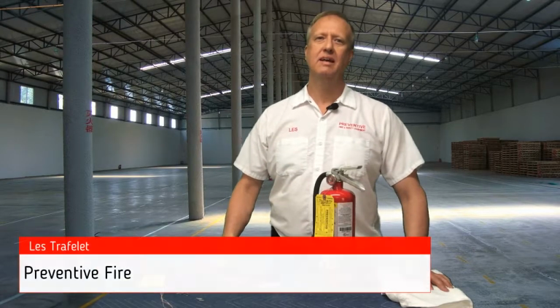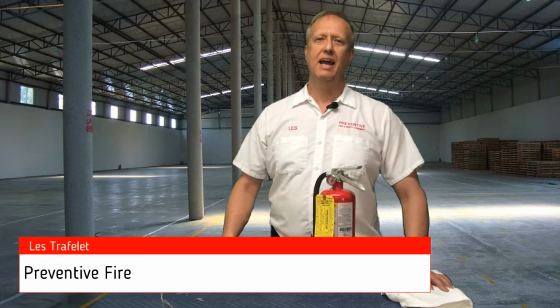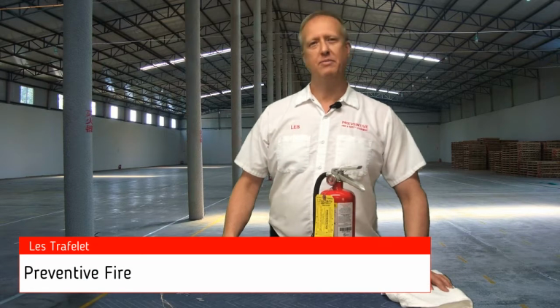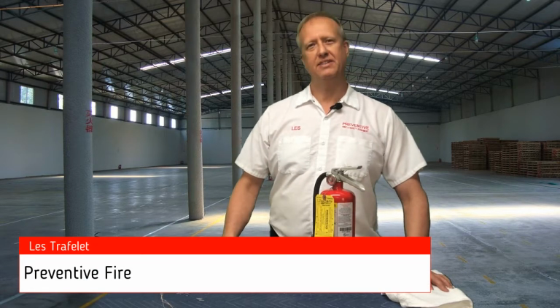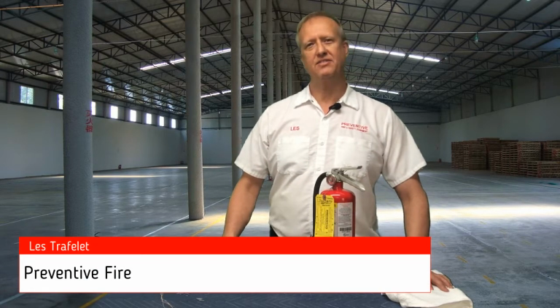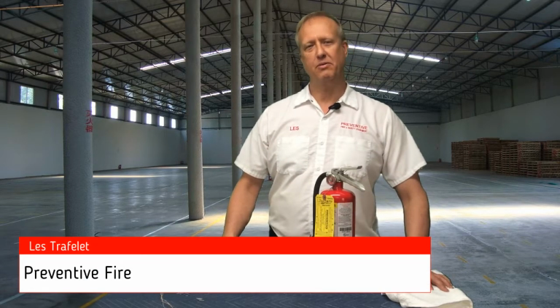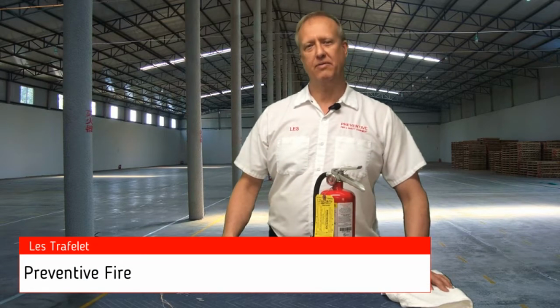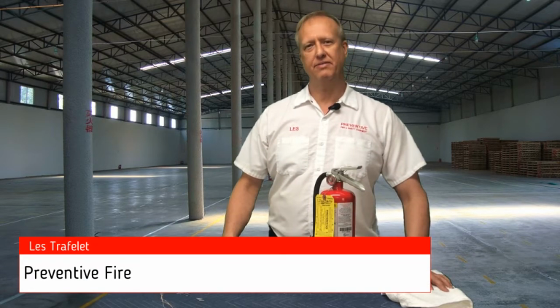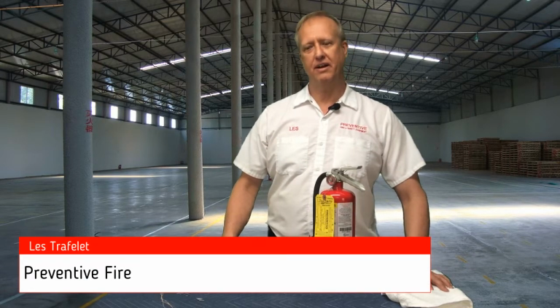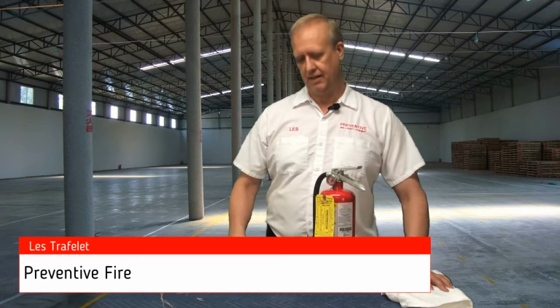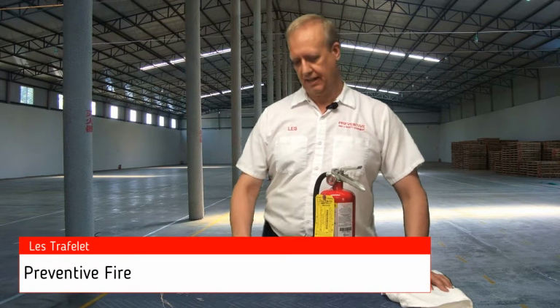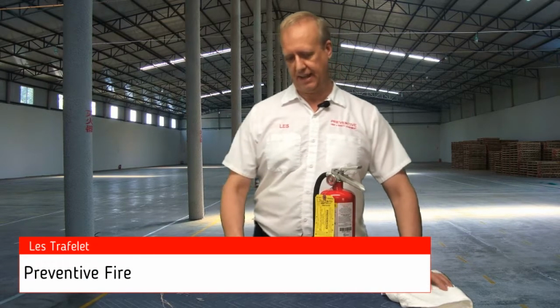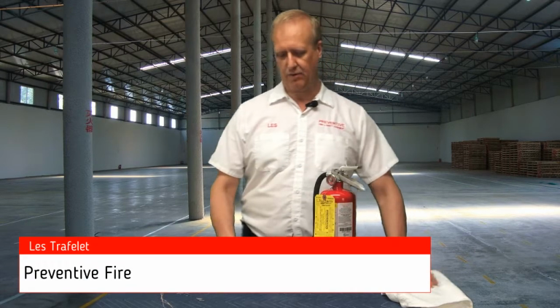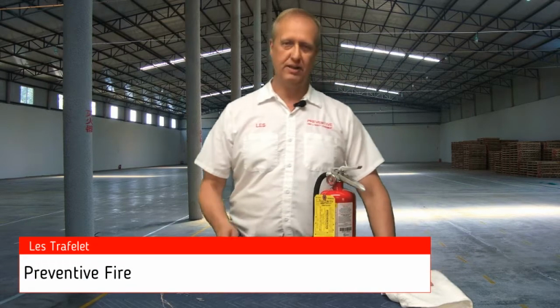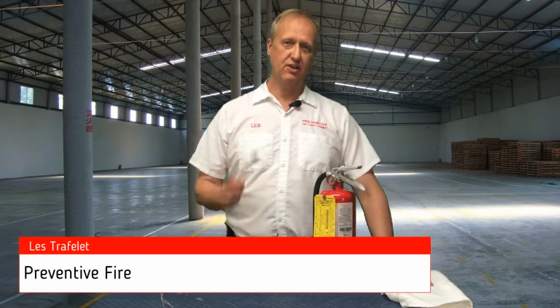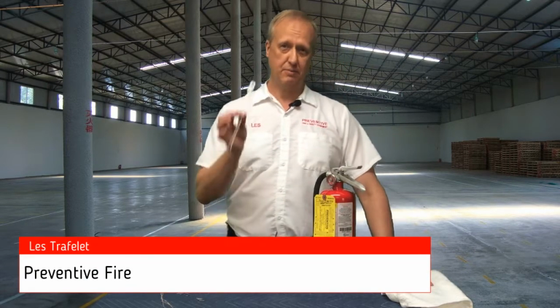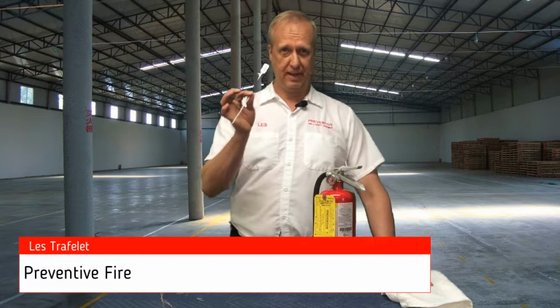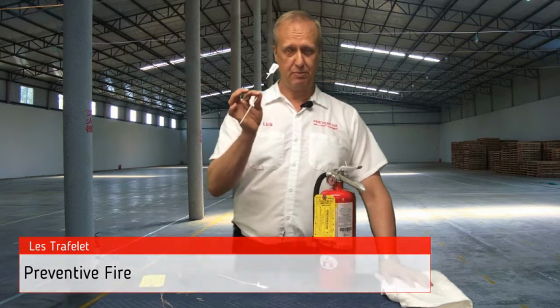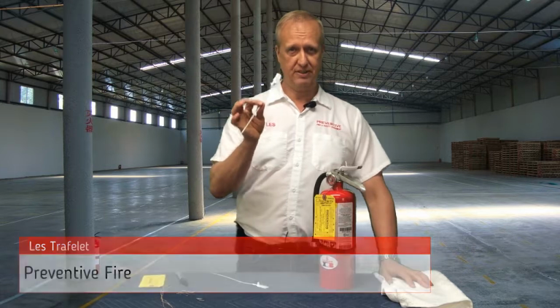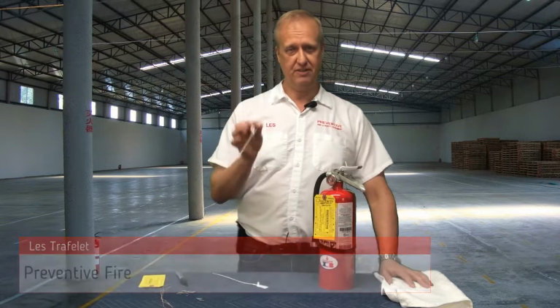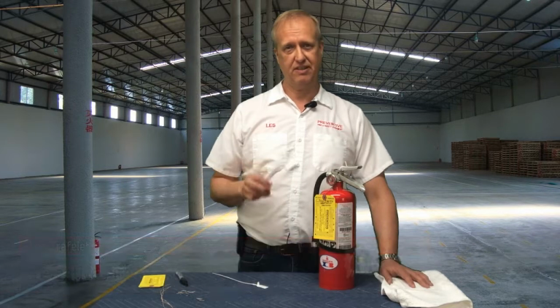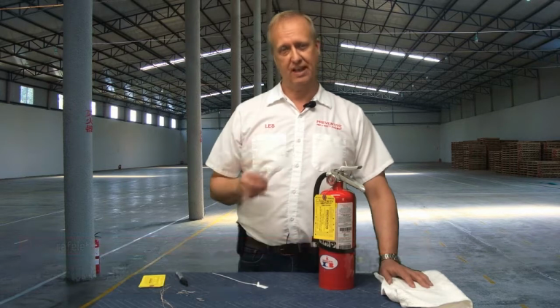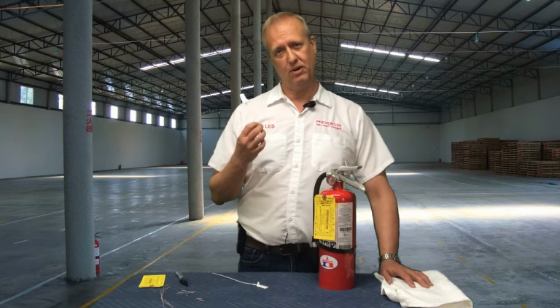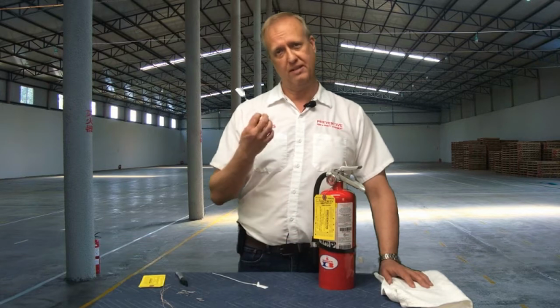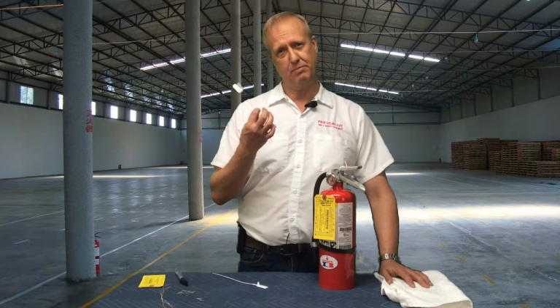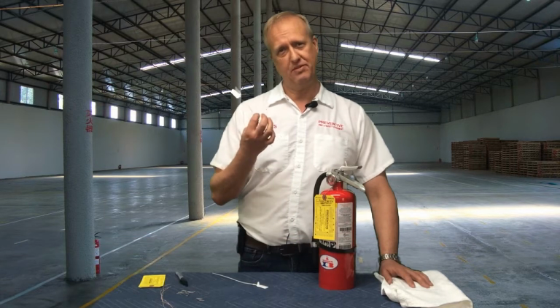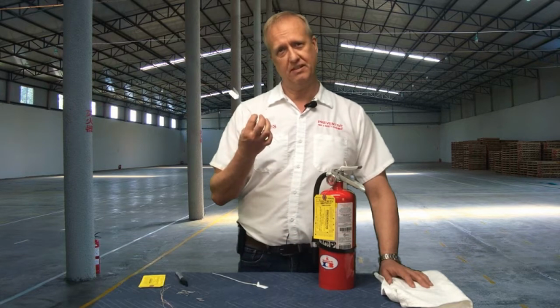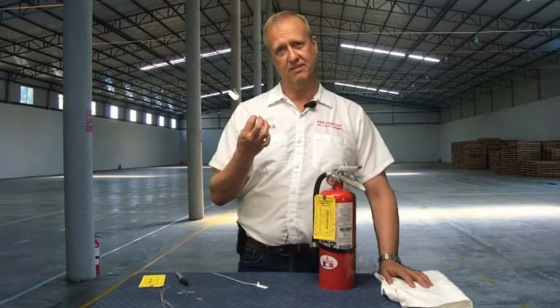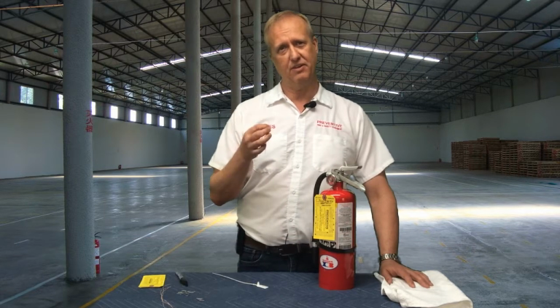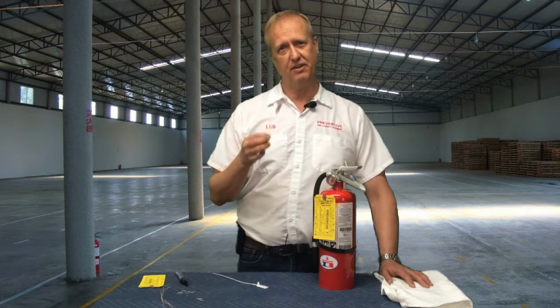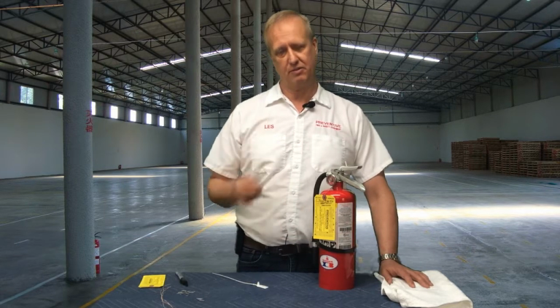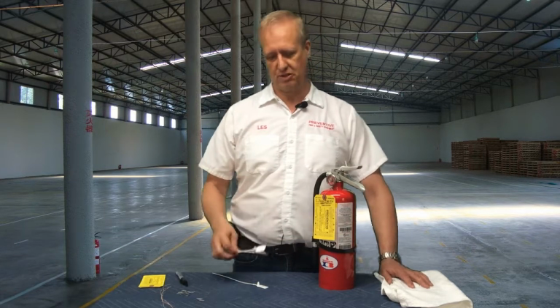Hey everybody, it's Les again with Preventive Fire, and today we're going to talk about tamper seals and what a tamper seal is on your fire extinguisher.